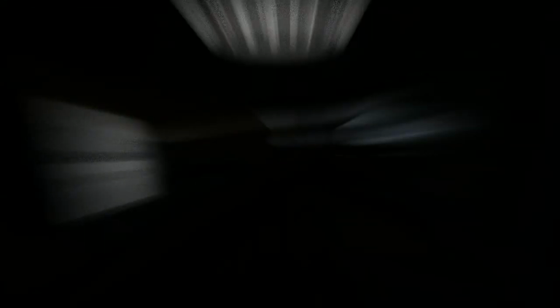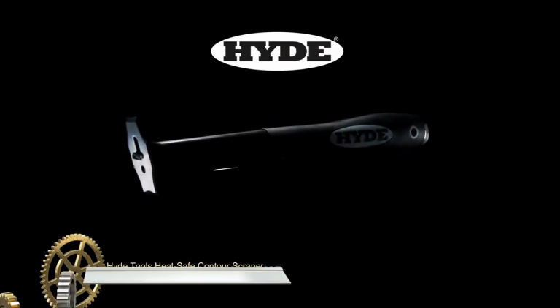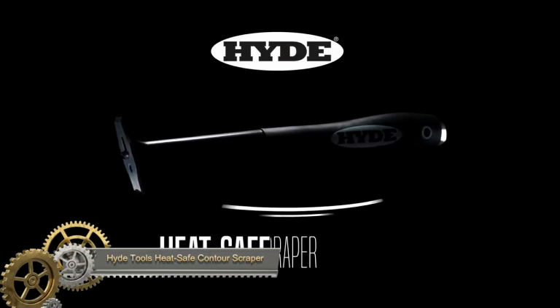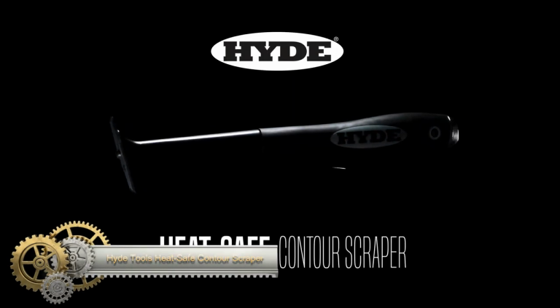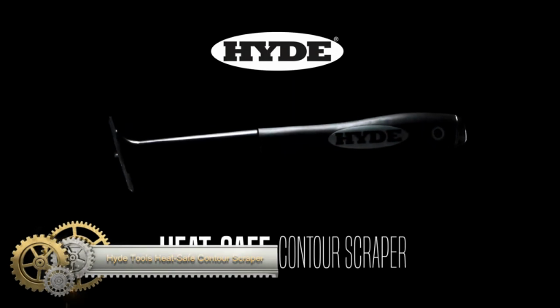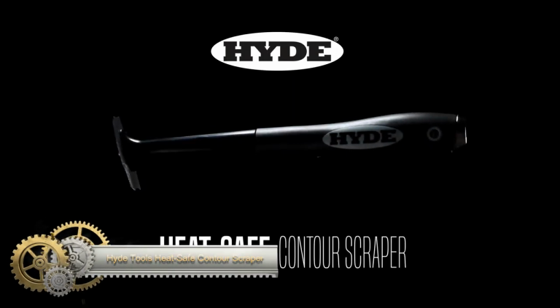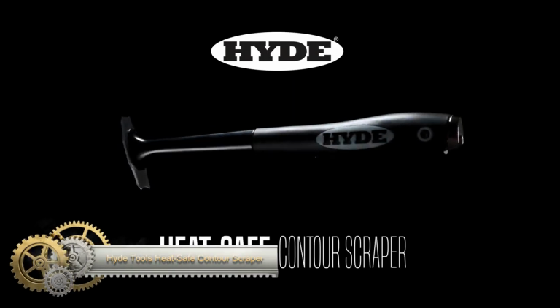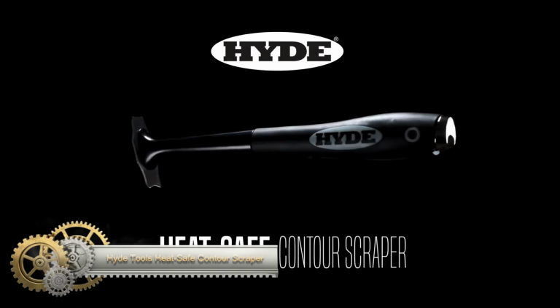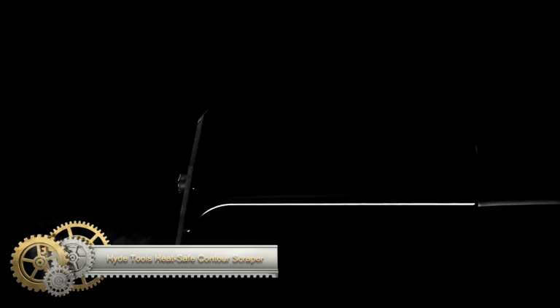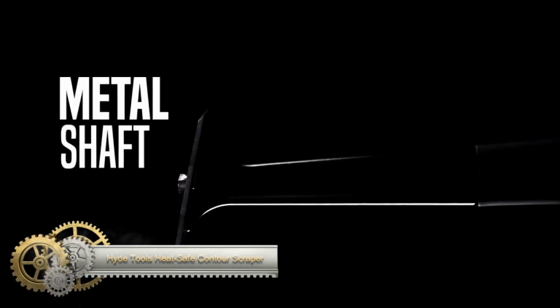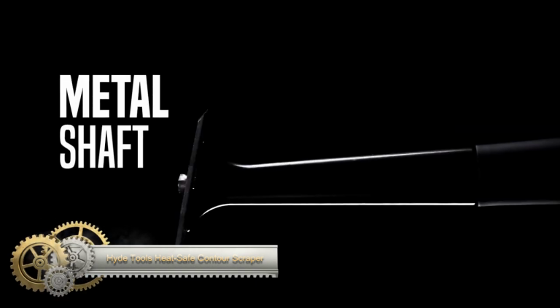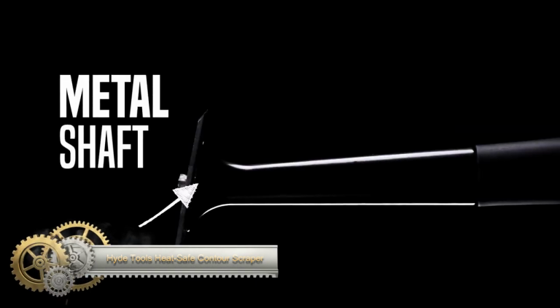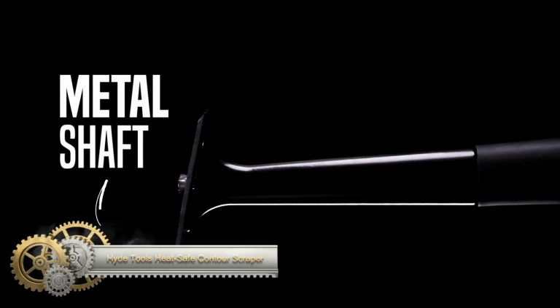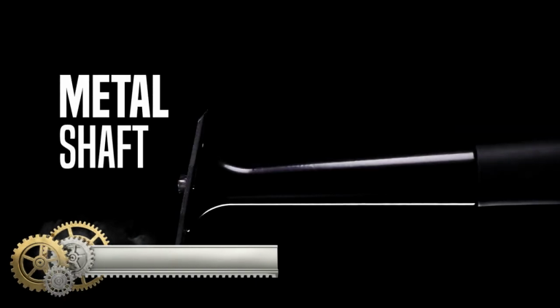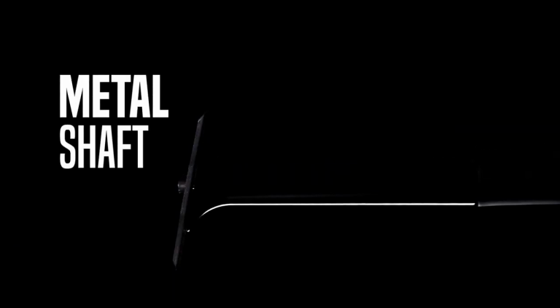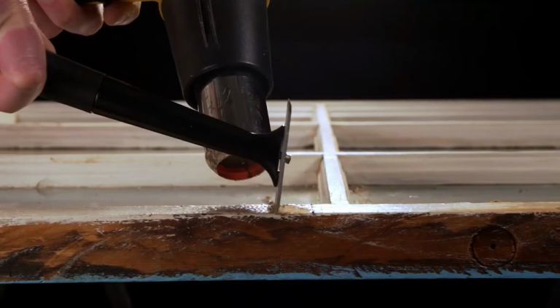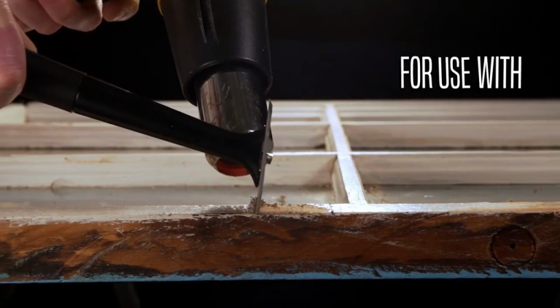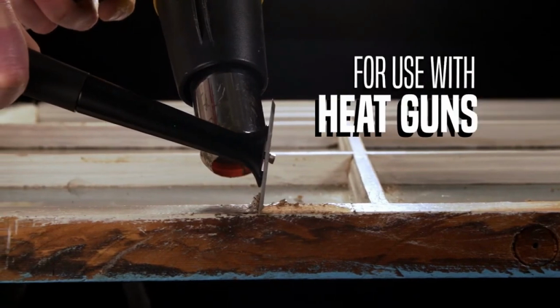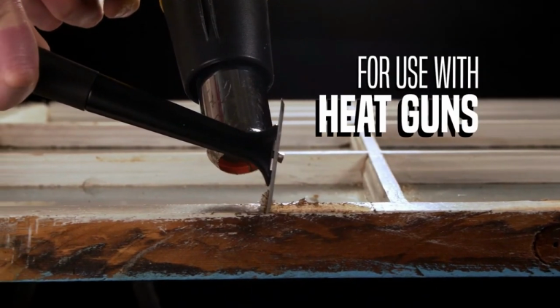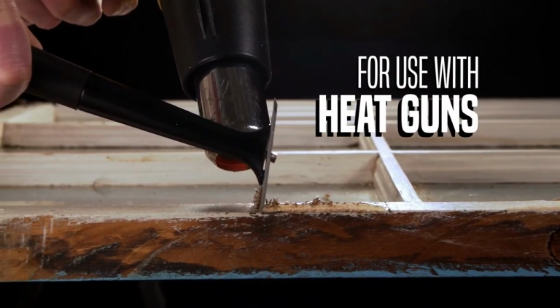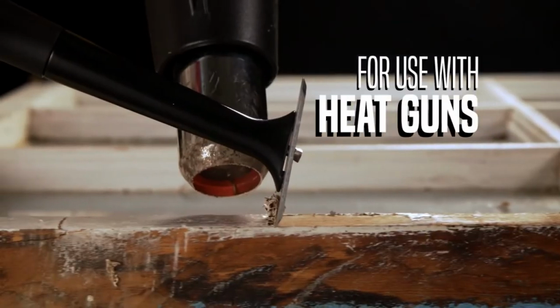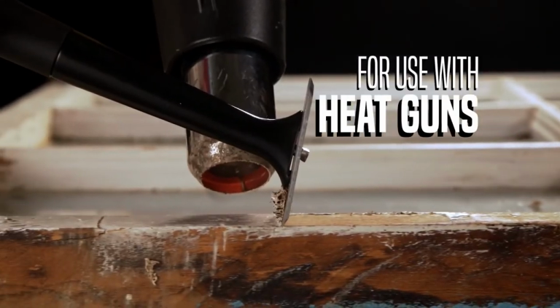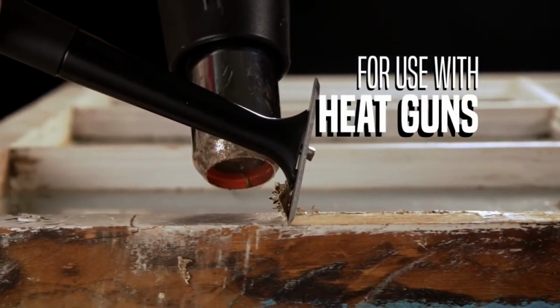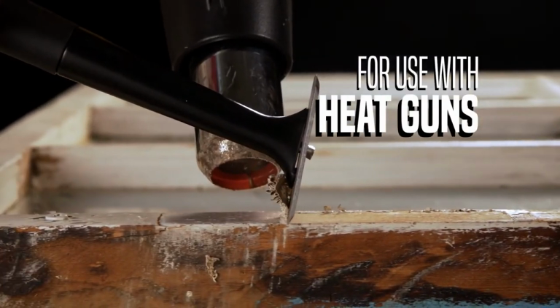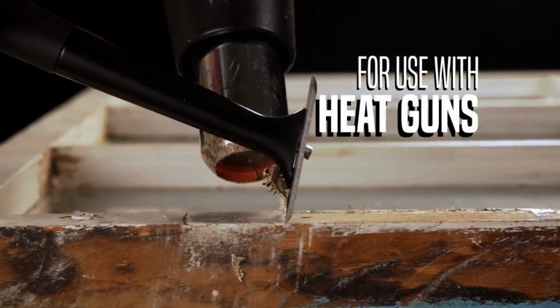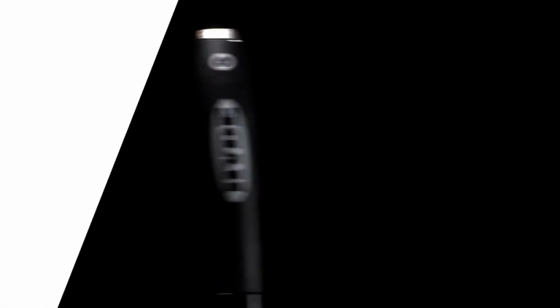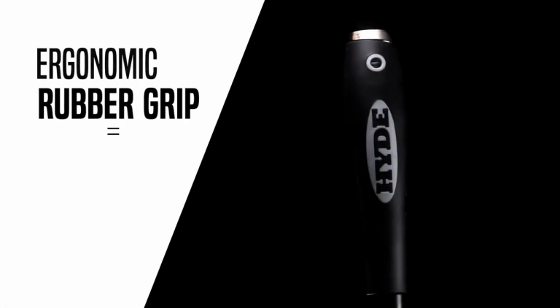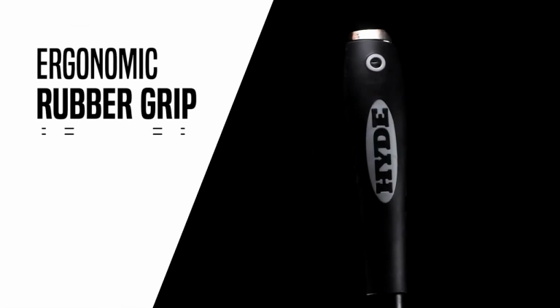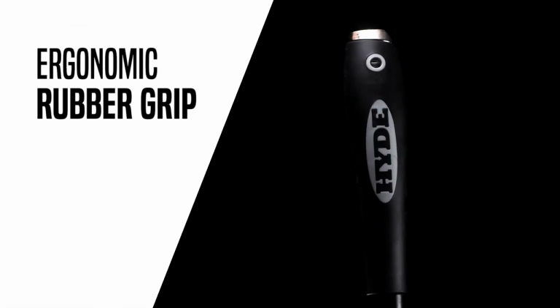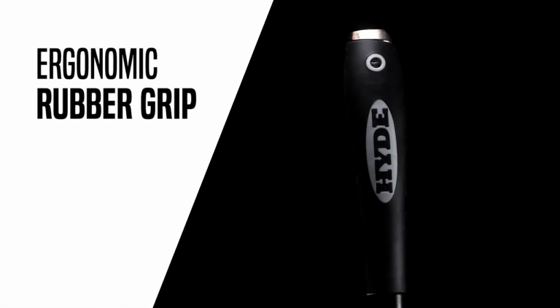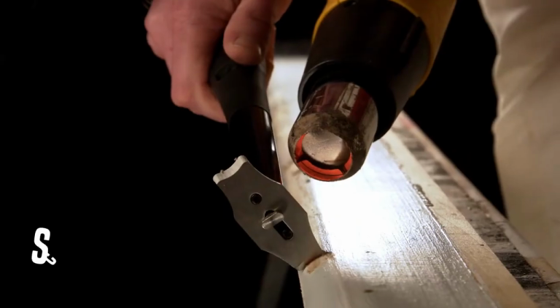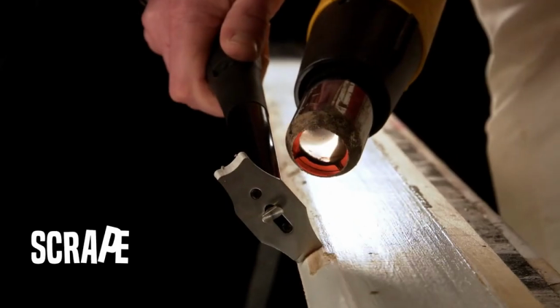Meet the Hide Tools Heat Safe Contour Scraper, the ultimate tool for all your scraping needs. Whether it's paint, caulk, grout, wallpaper, or dried mud, this scraper tackles it all. Its 10-inch heat safe metal shaft pairs seamlessly with heat guns, ensuring no melting.